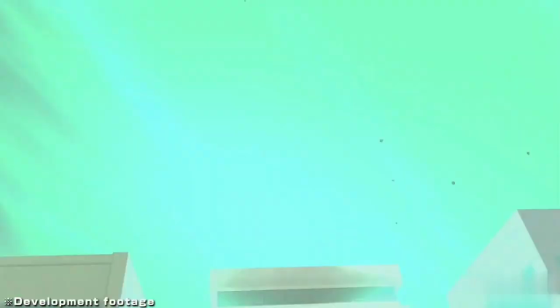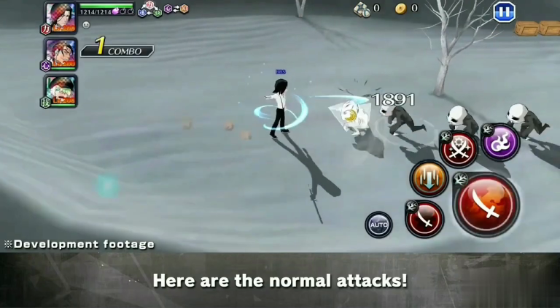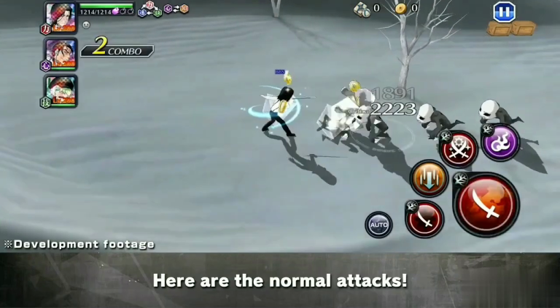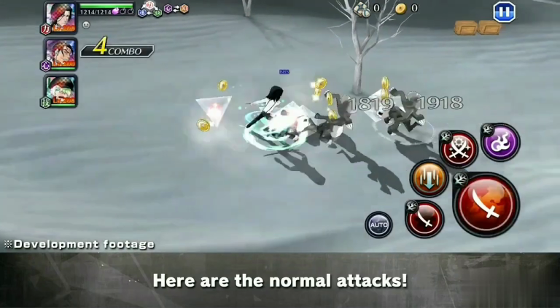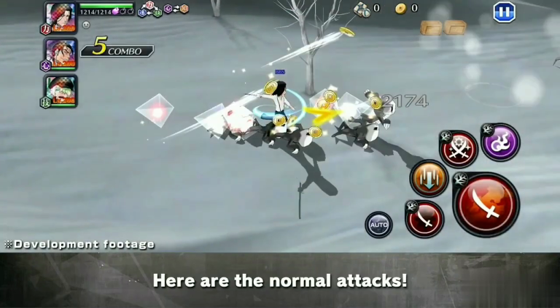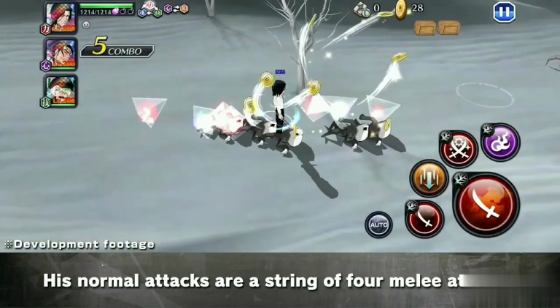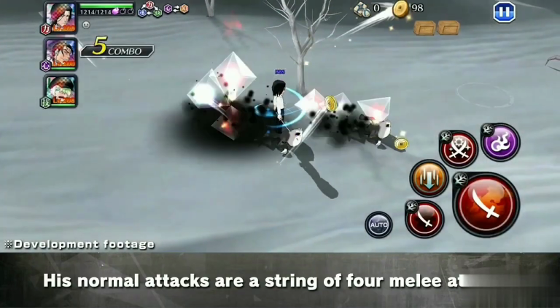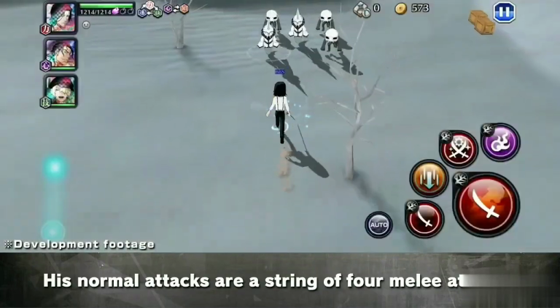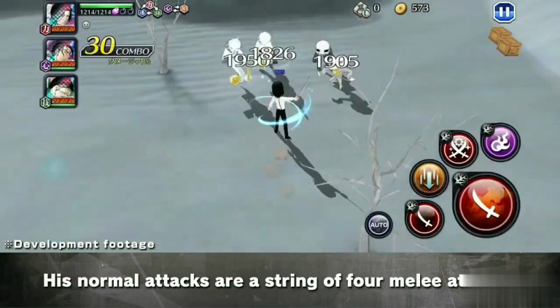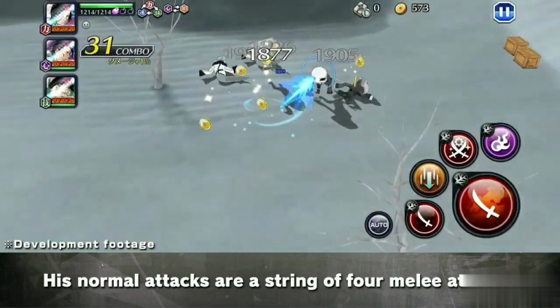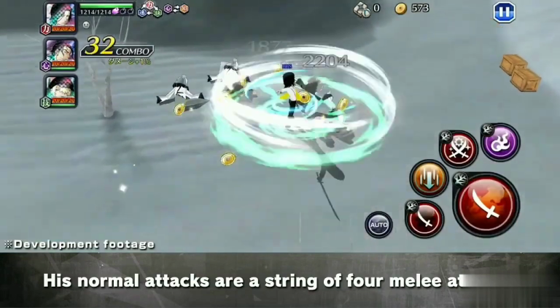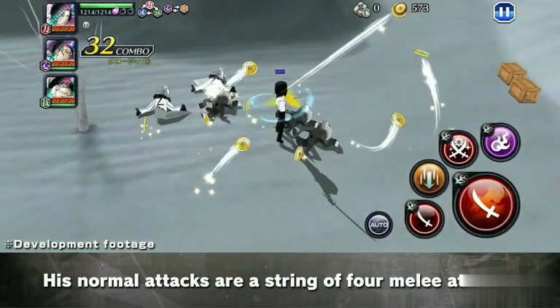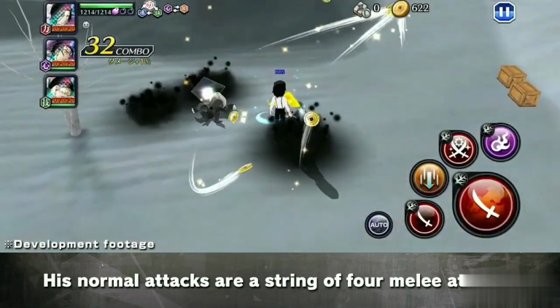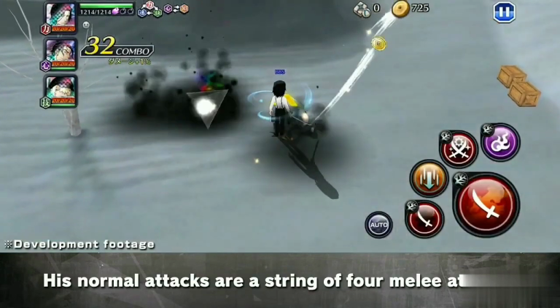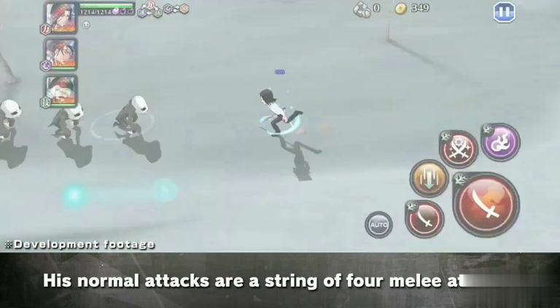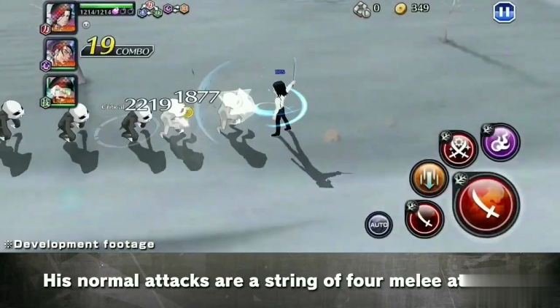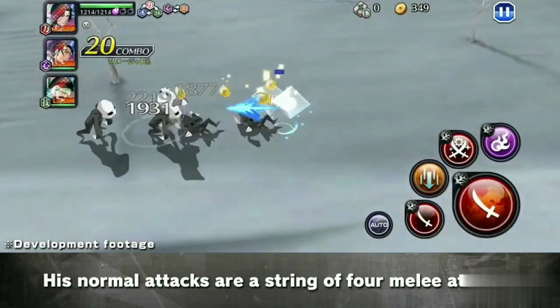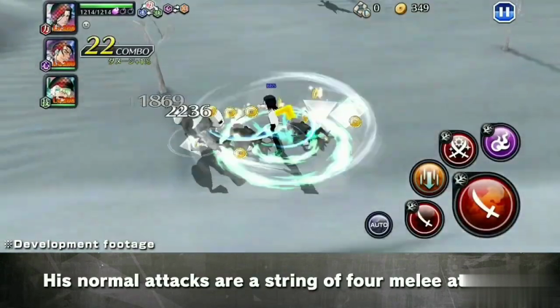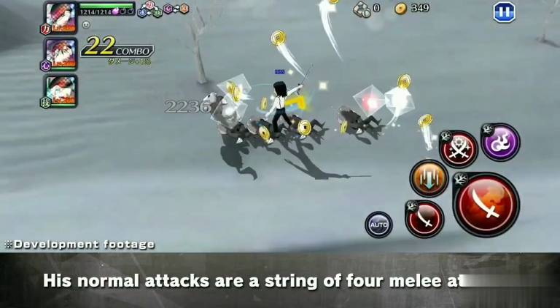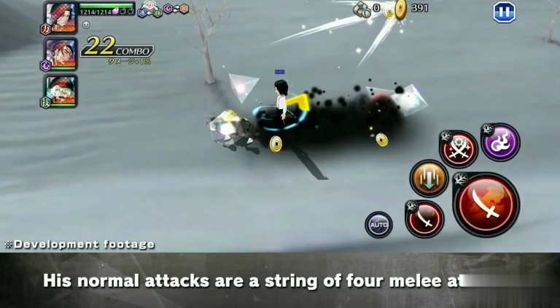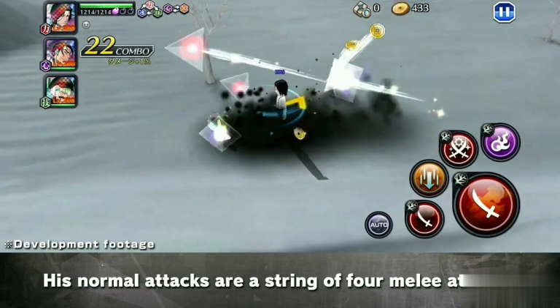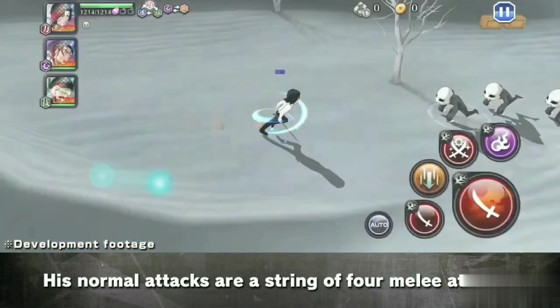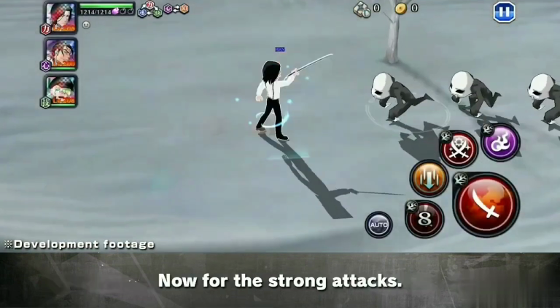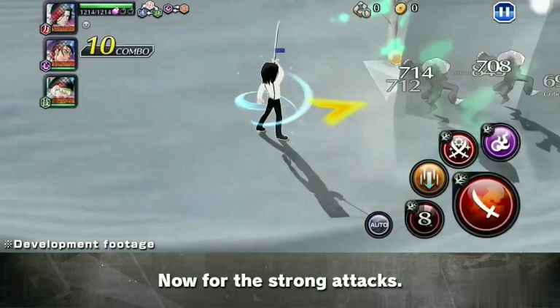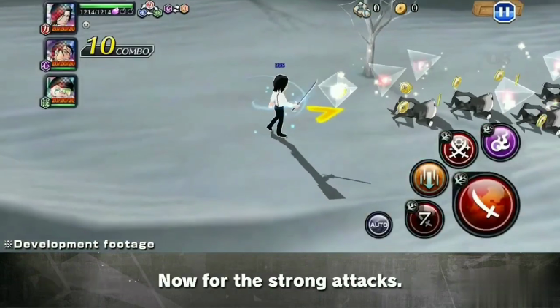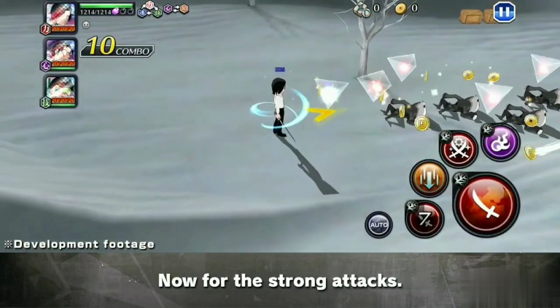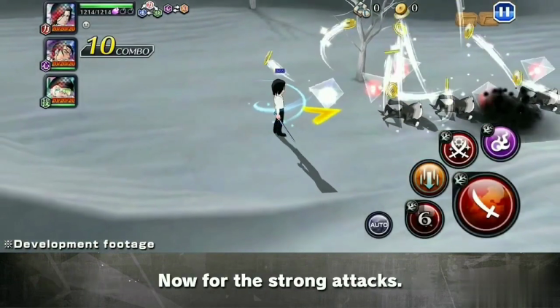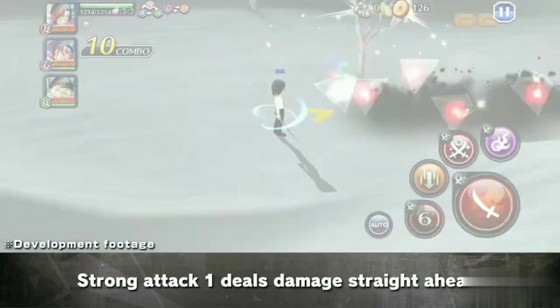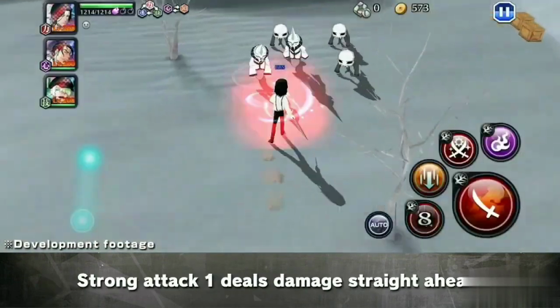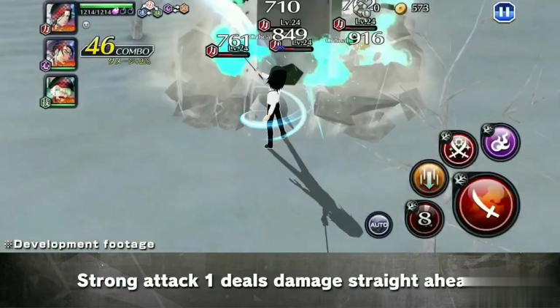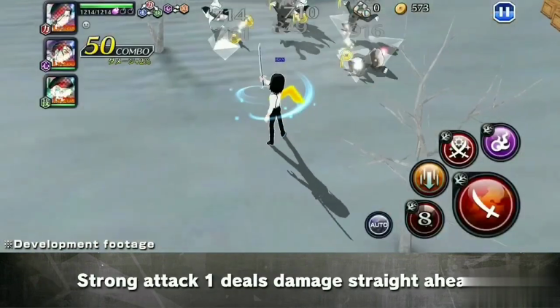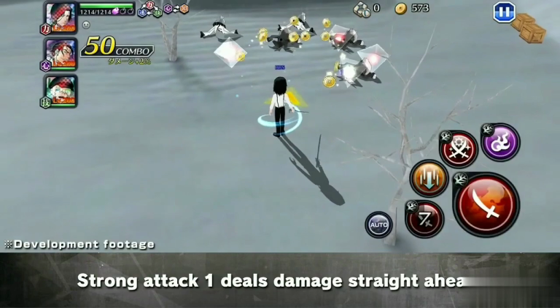Here are the numbers. The normal attack starts in the corner of the fight. Here is the second attack — the strong attack one in the fight.